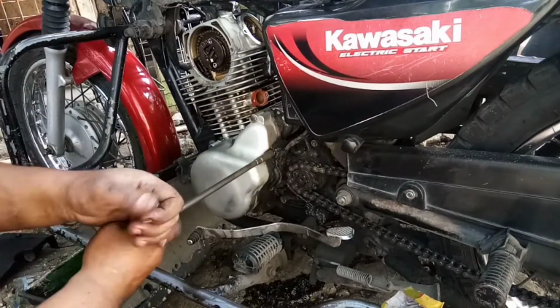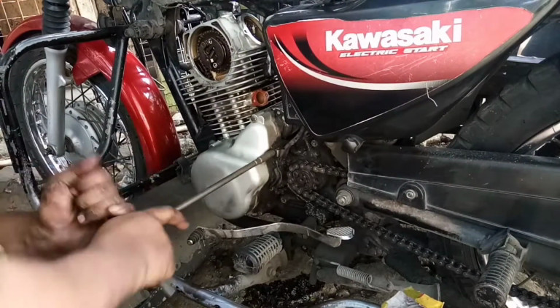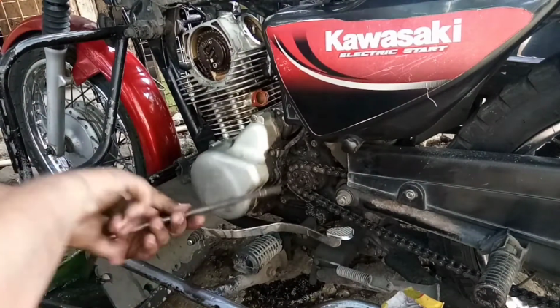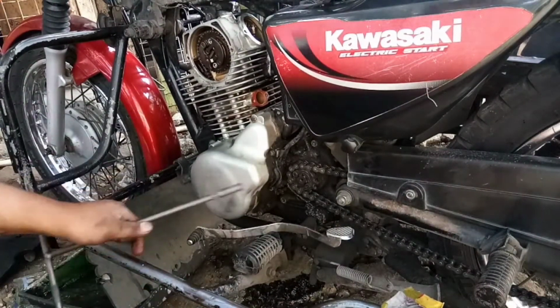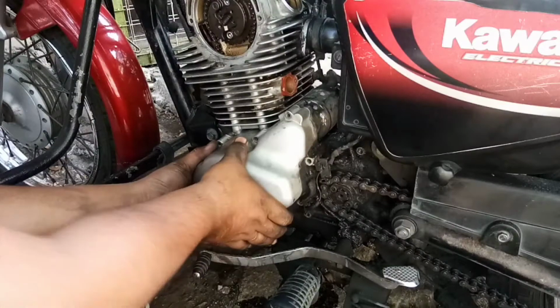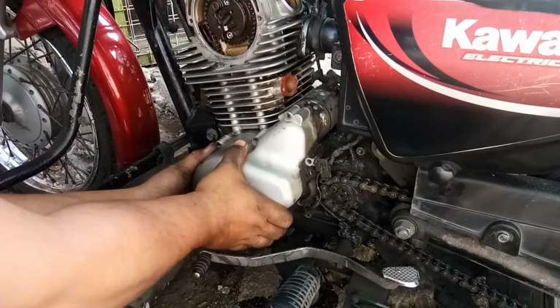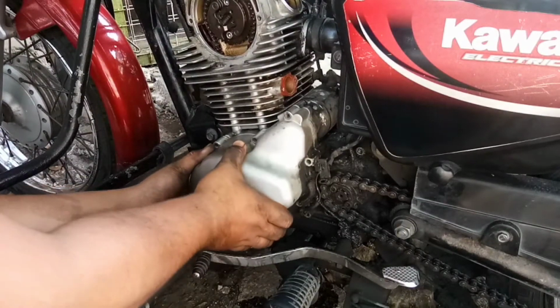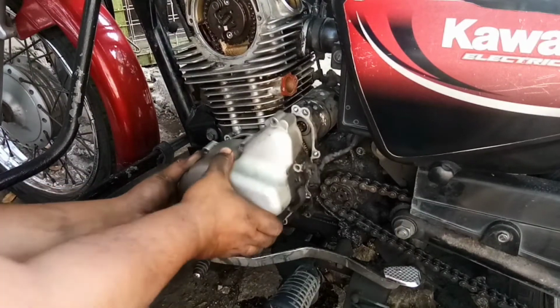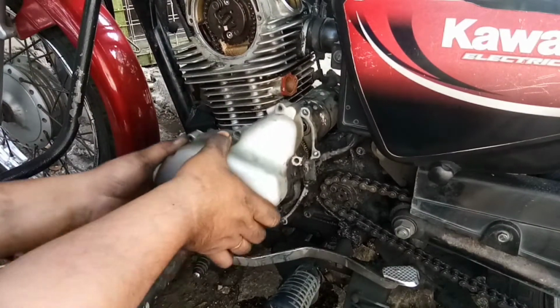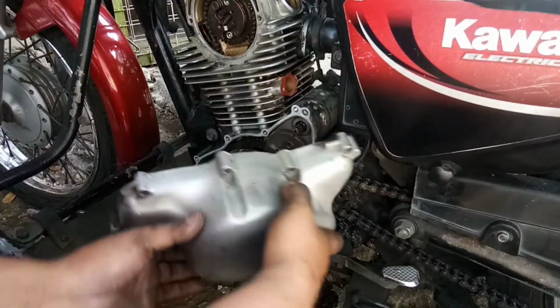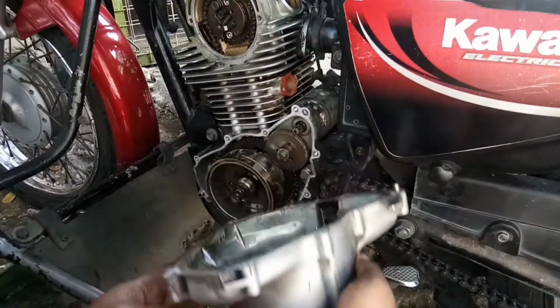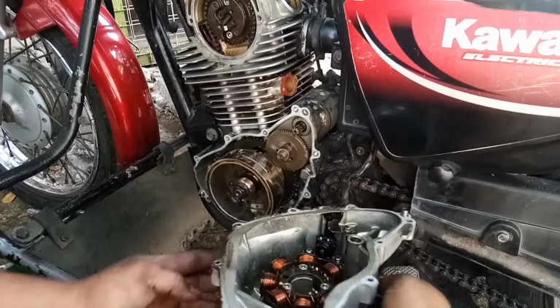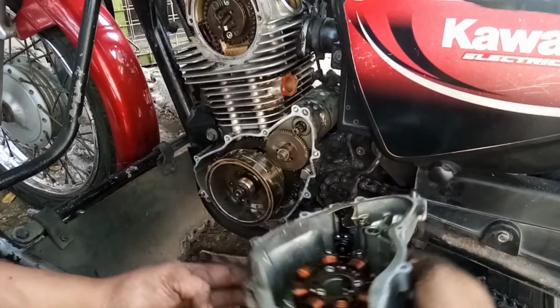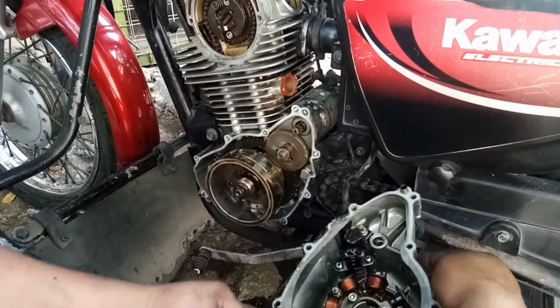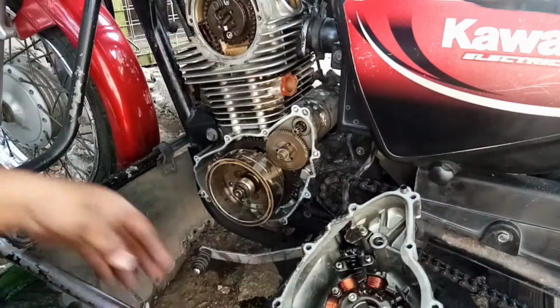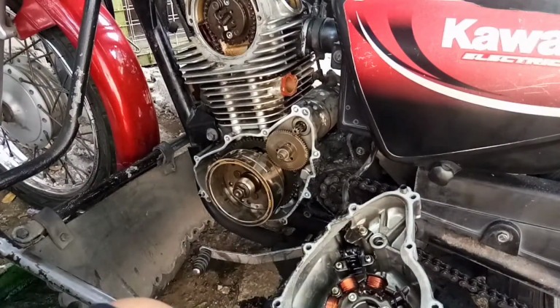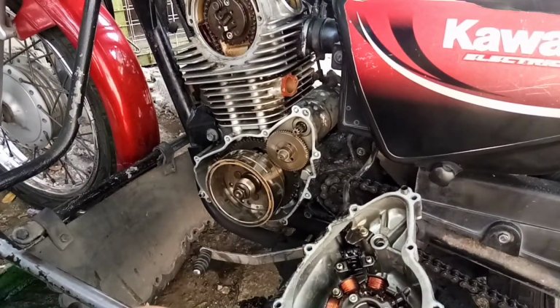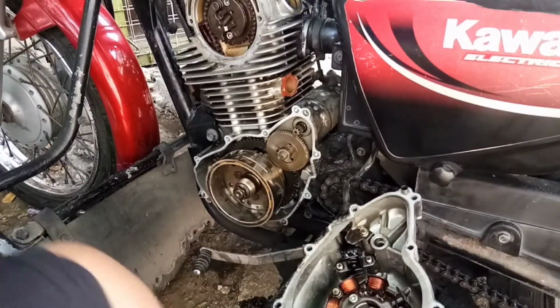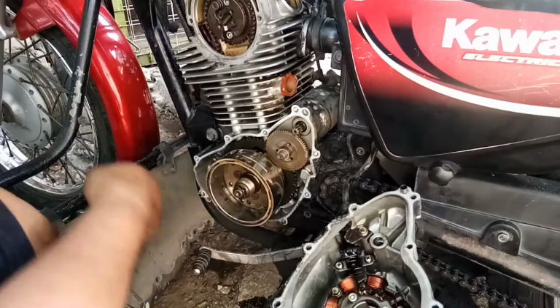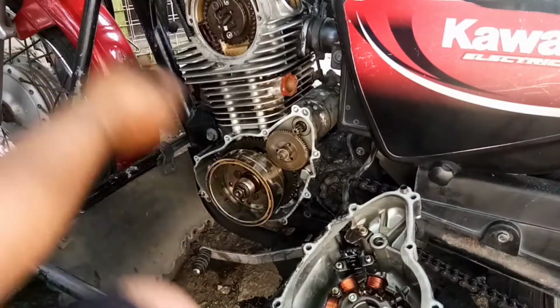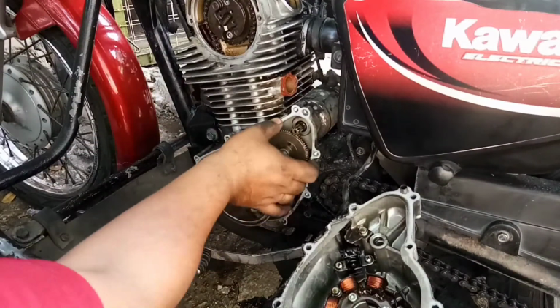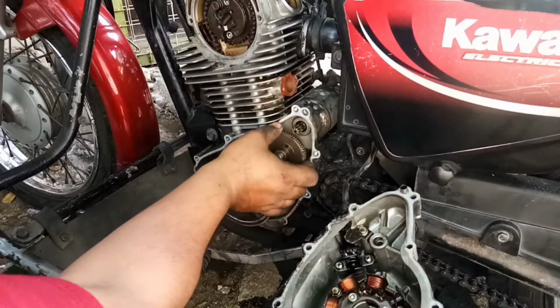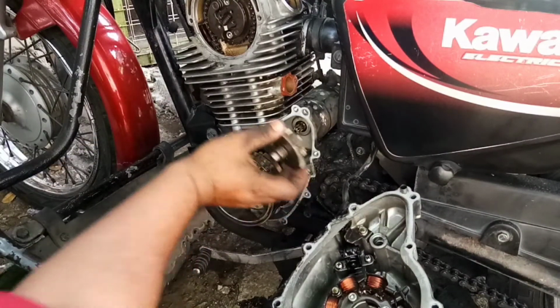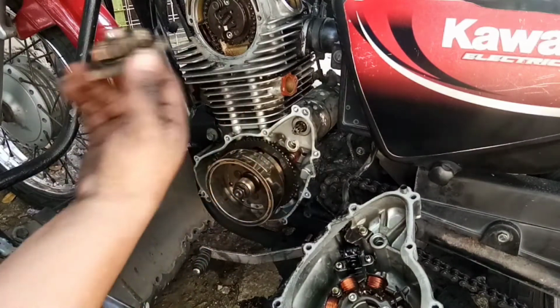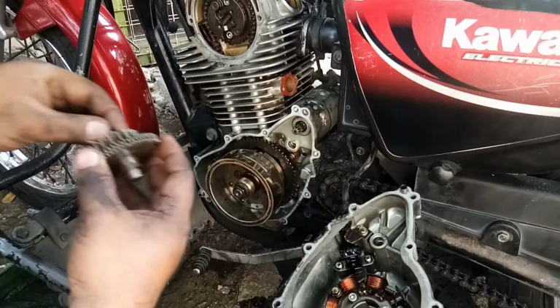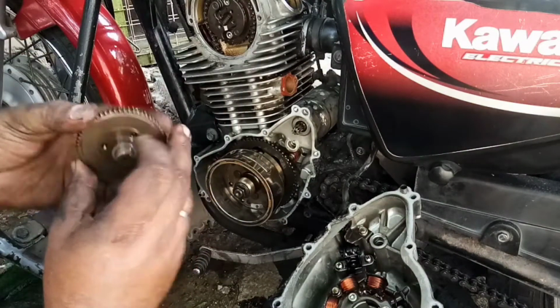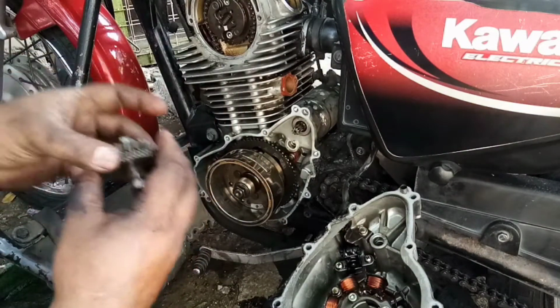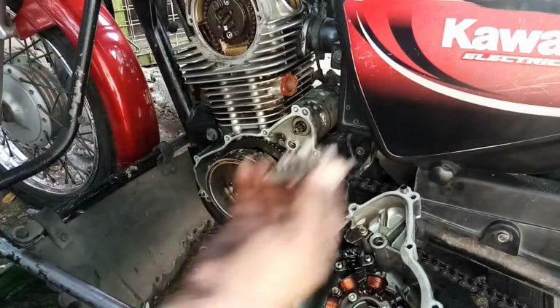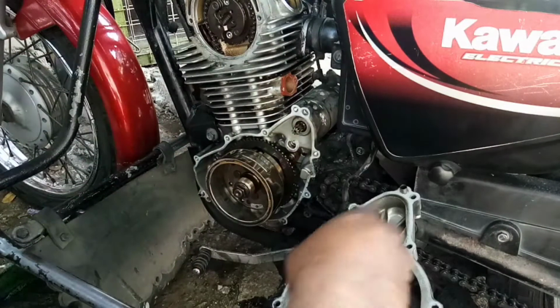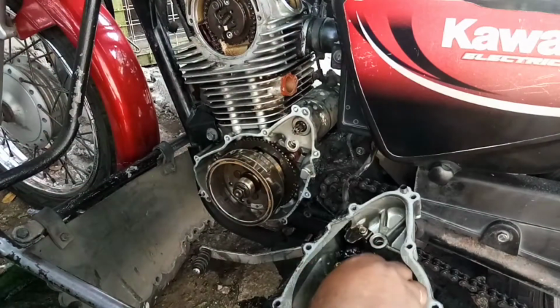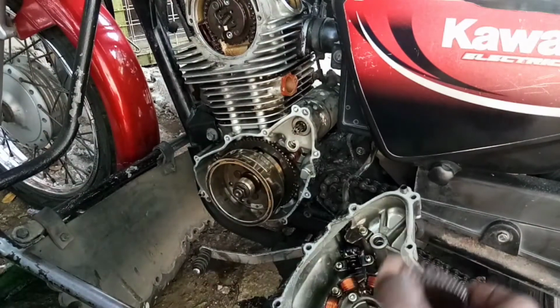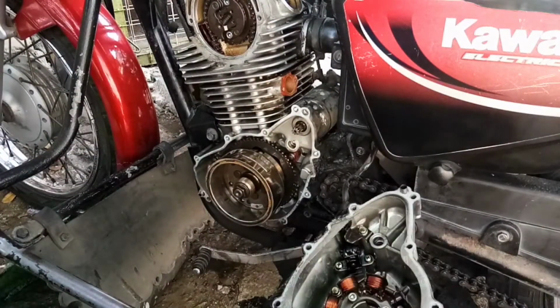Napakatigas talaga. Napakaganda ng loob — walang palatandaan na natuyuan siya ng langis. Ayos na ayos, mas okay pa sa all right.